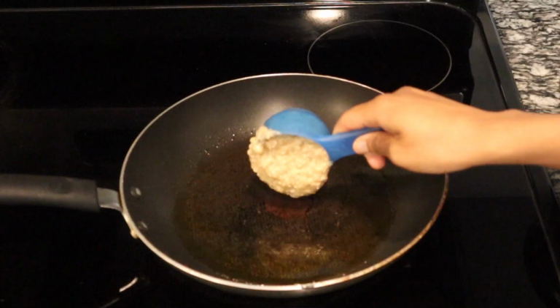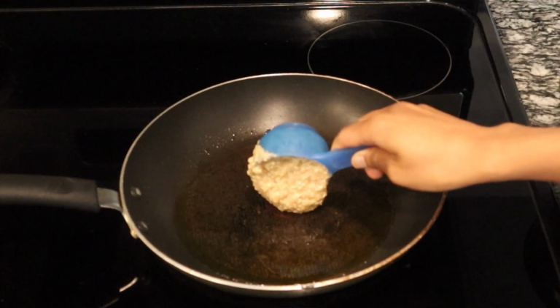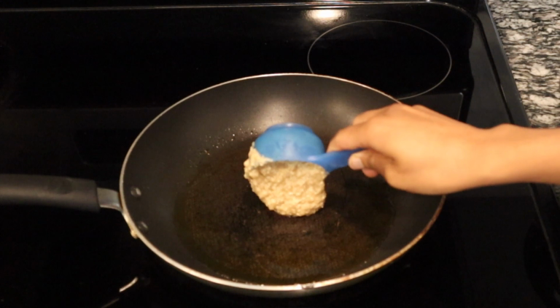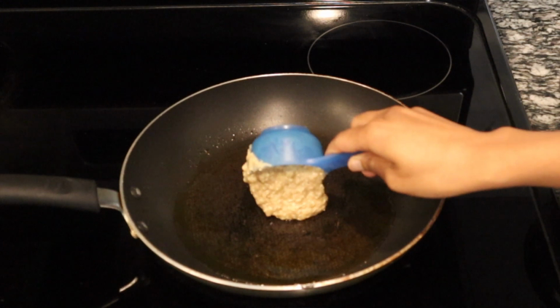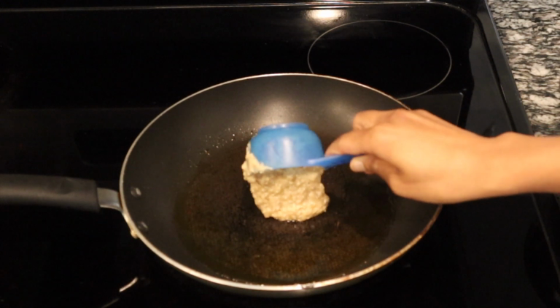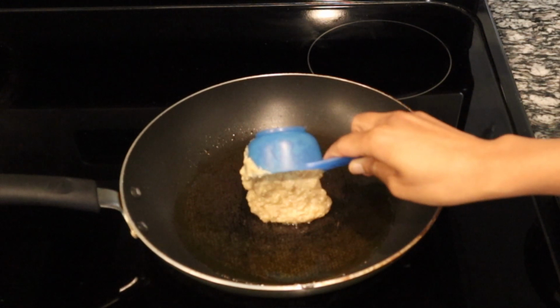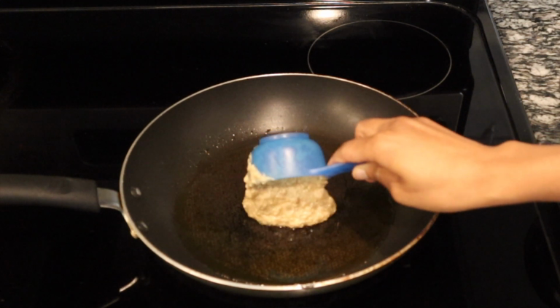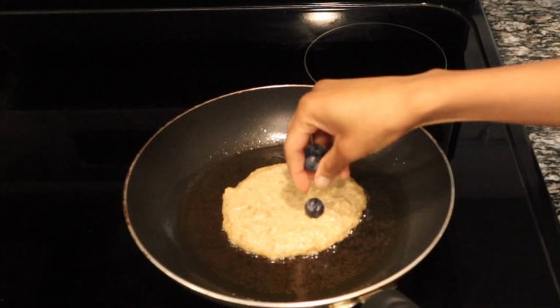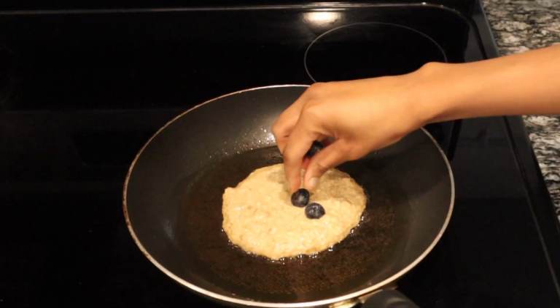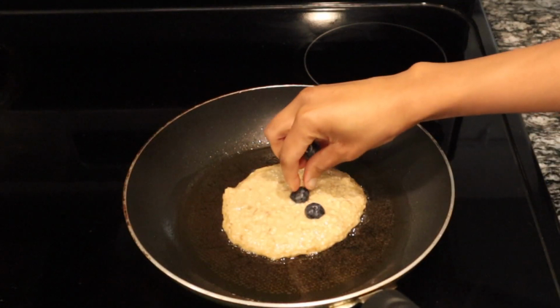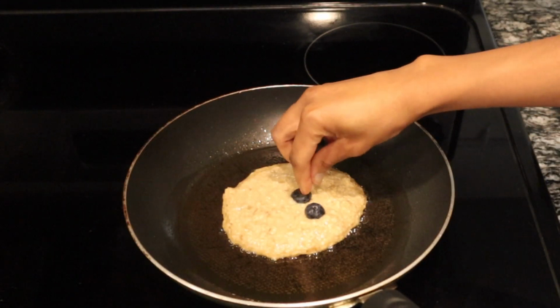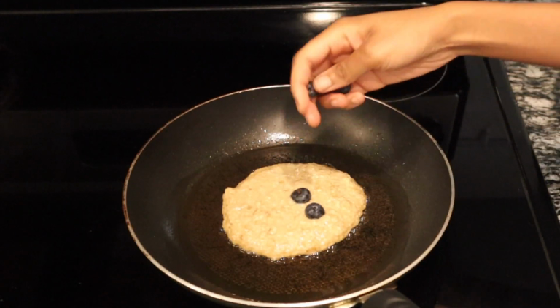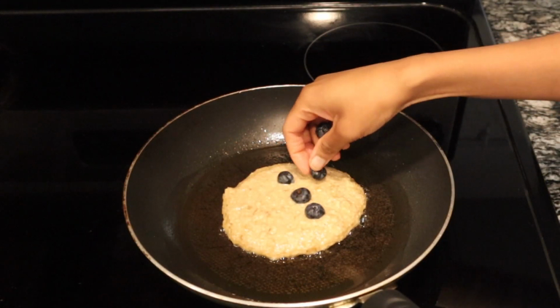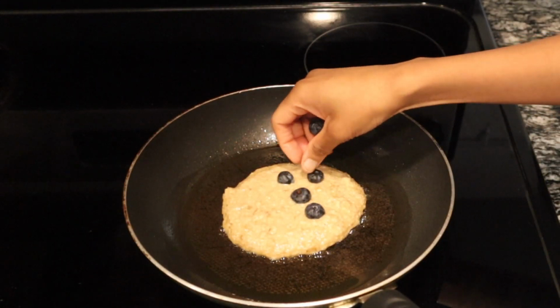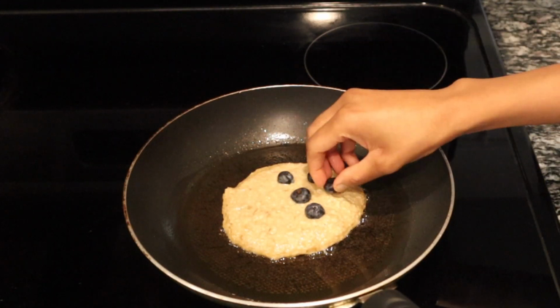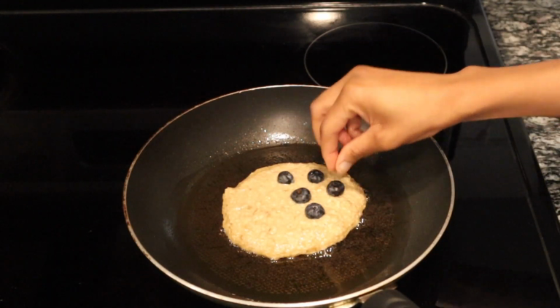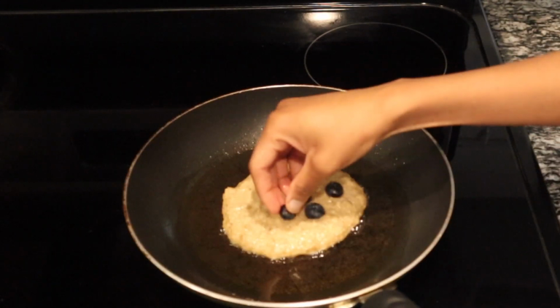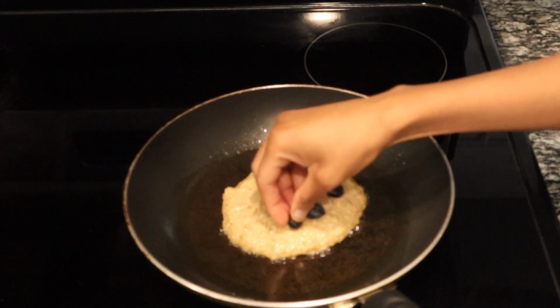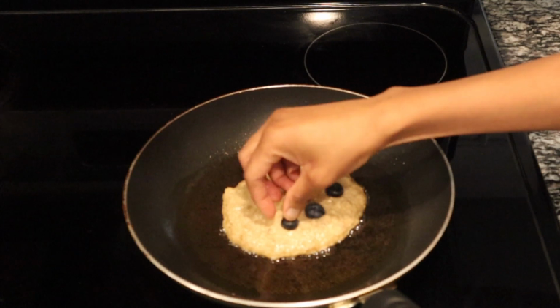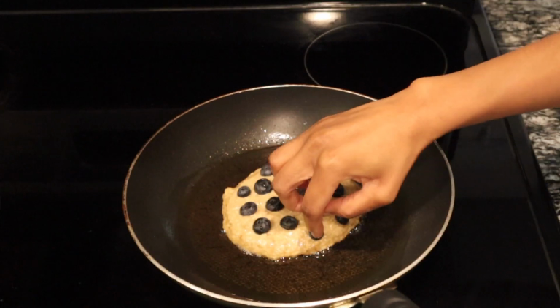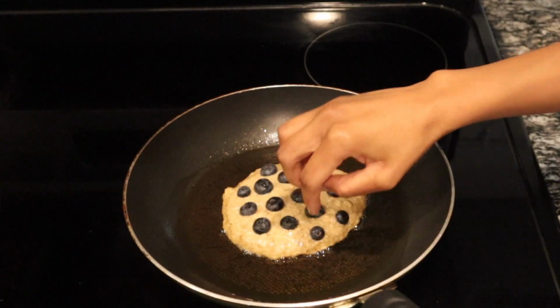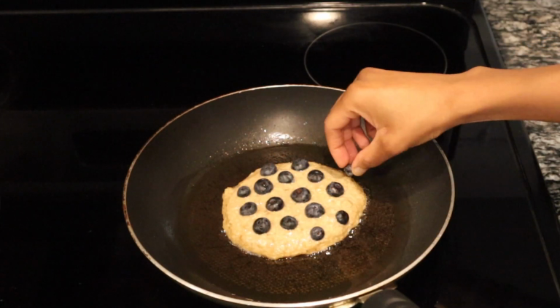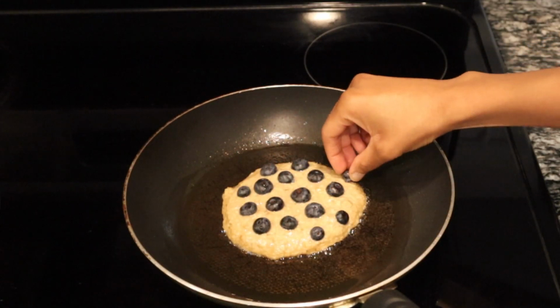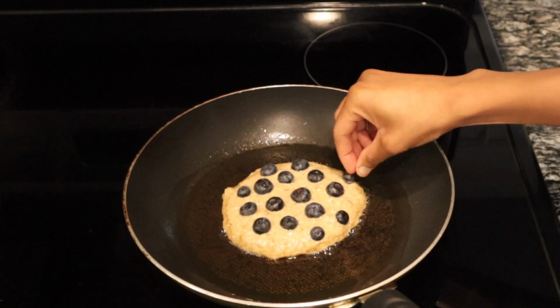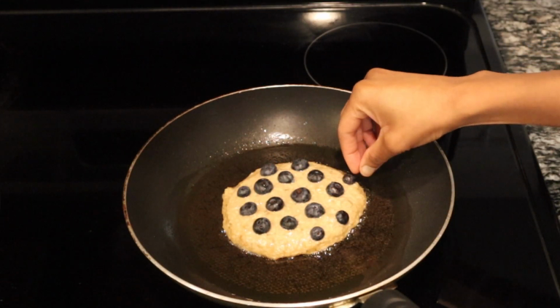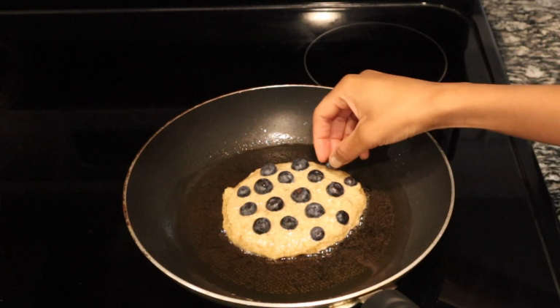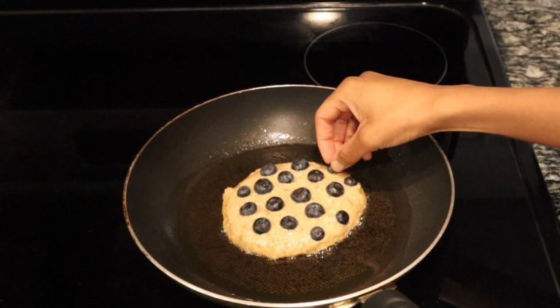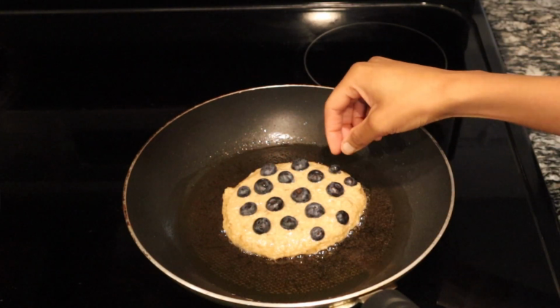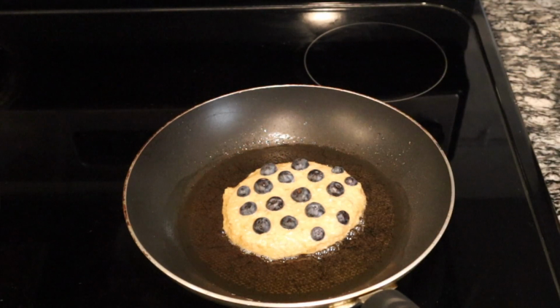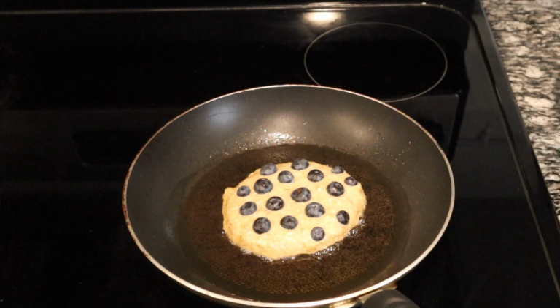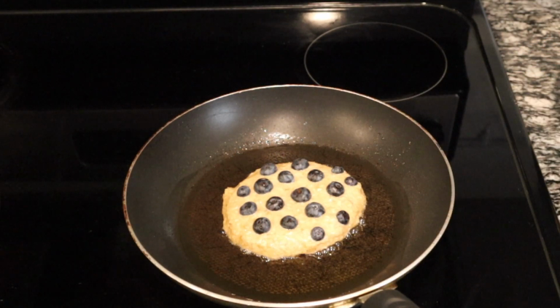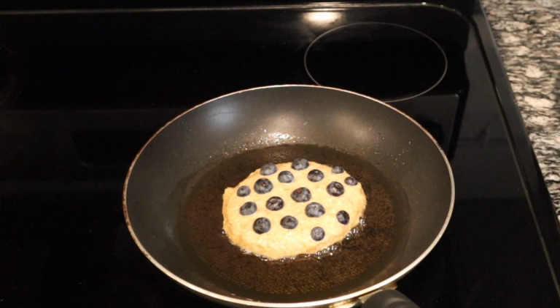Heat the oil over medium heat. Add in your blueberries. And now you can turn down the heat to medium-low for the pancakes to cook more evenly.